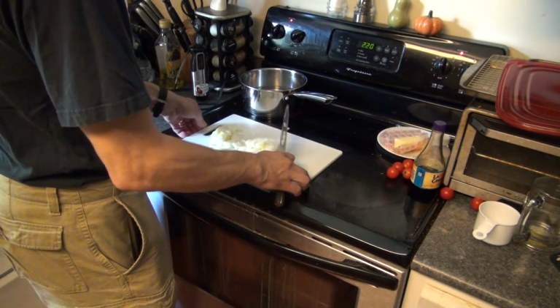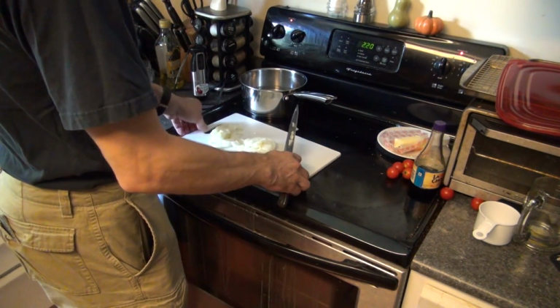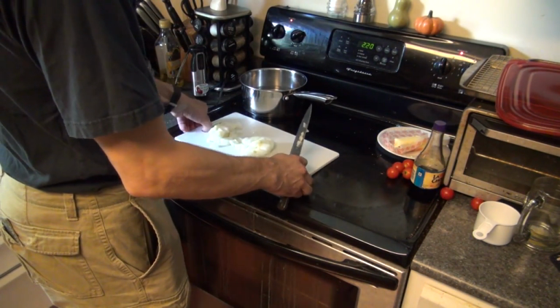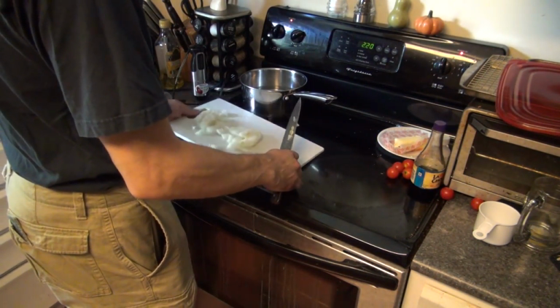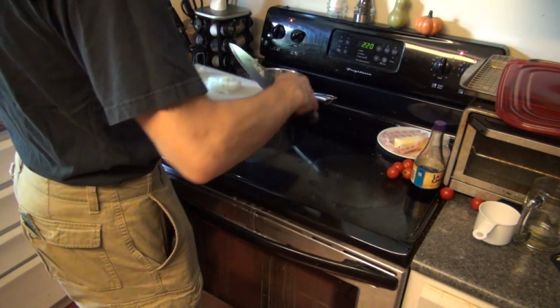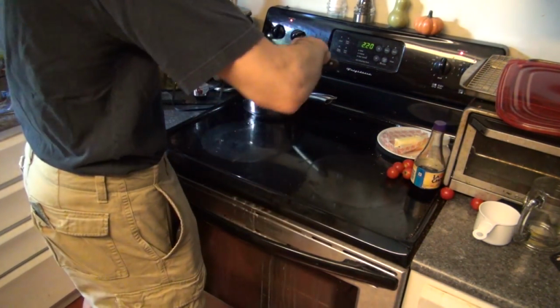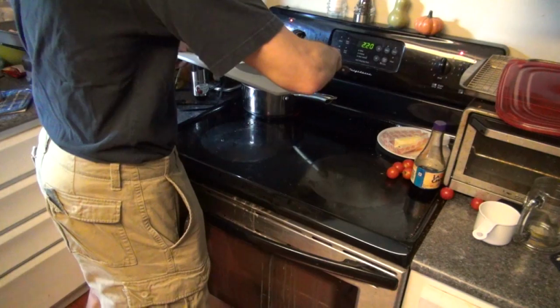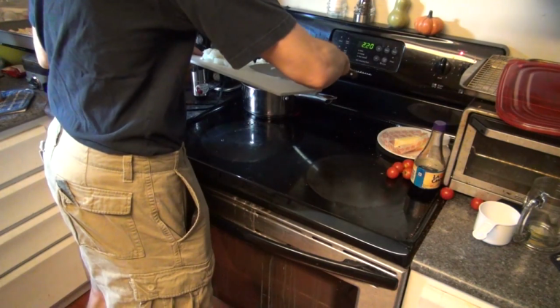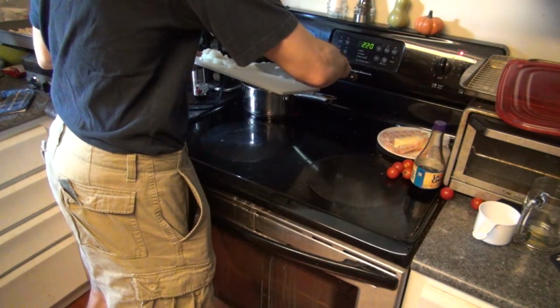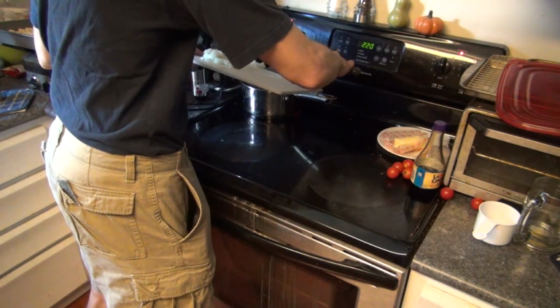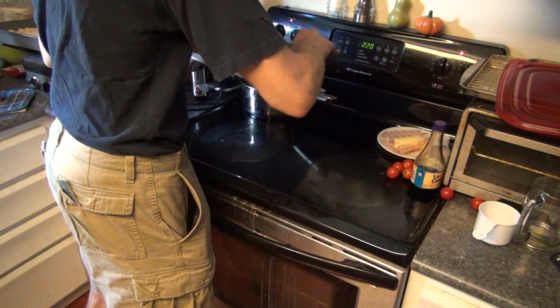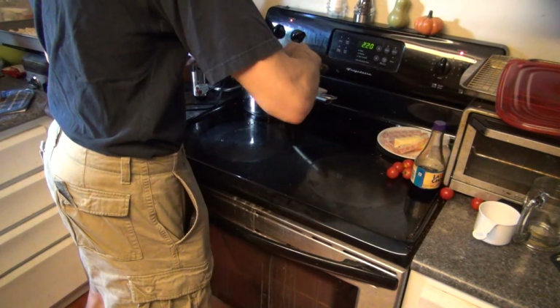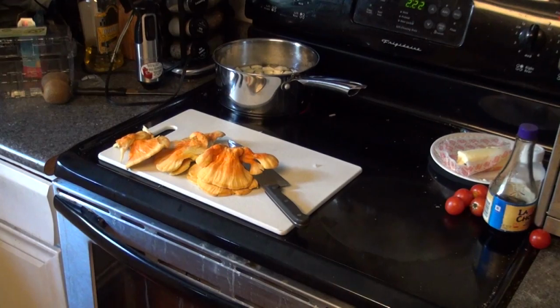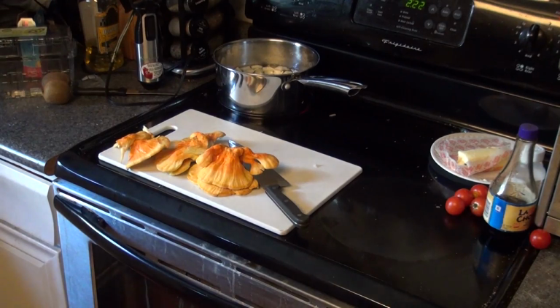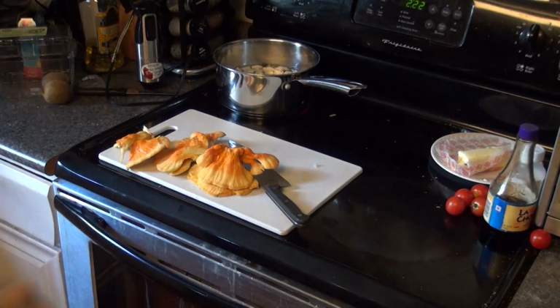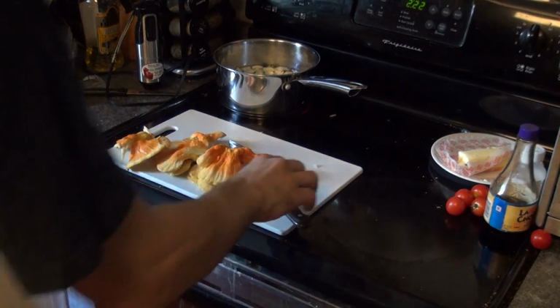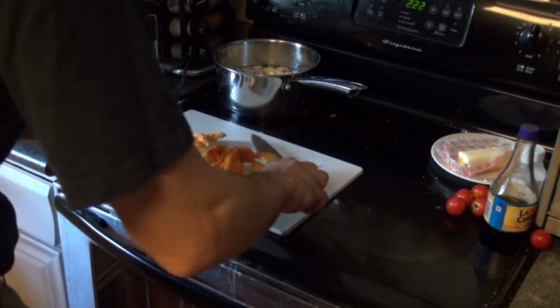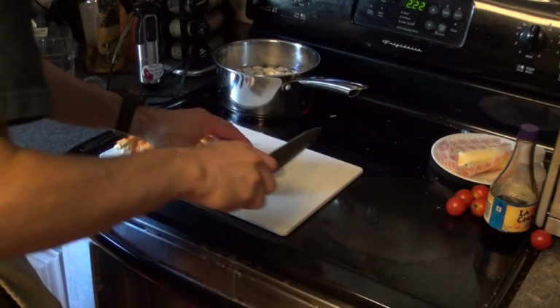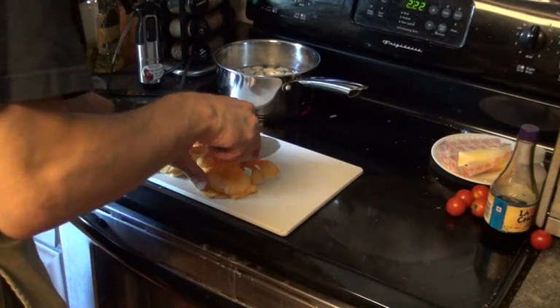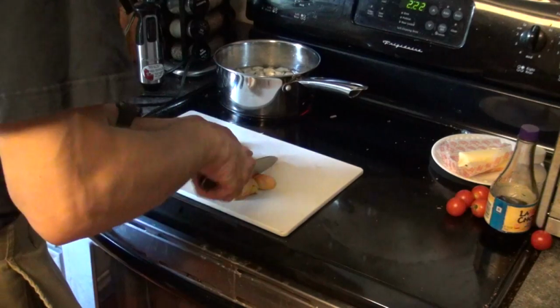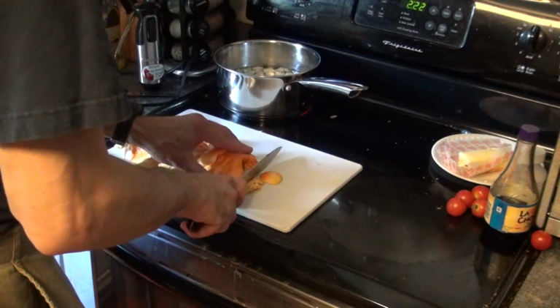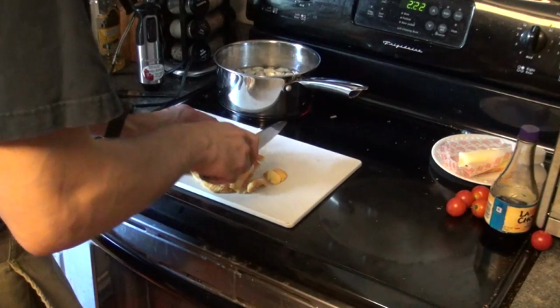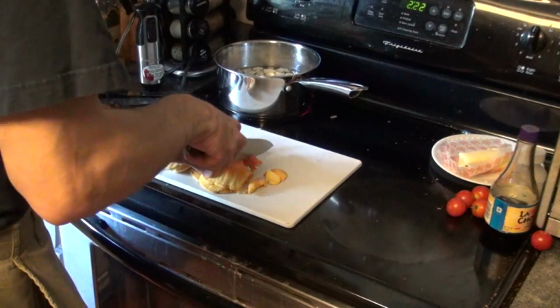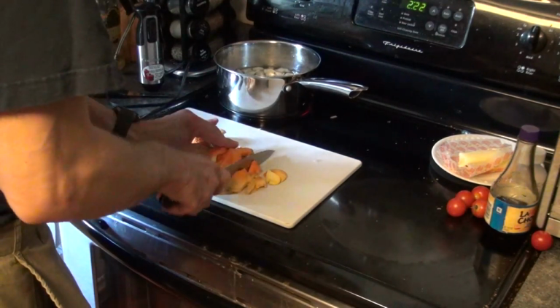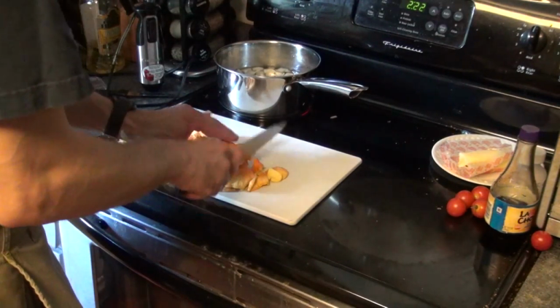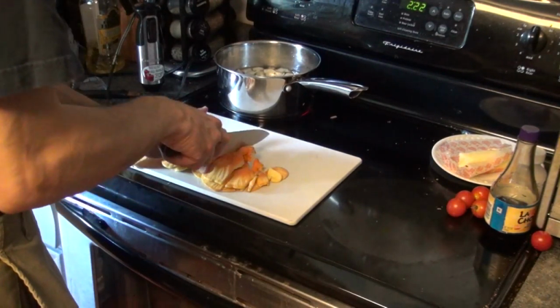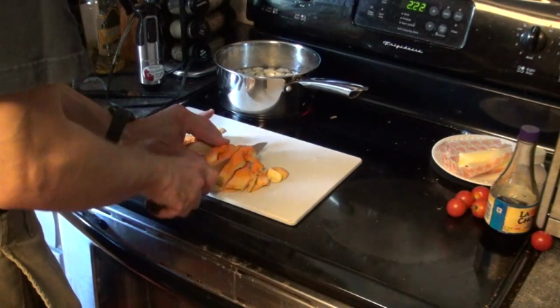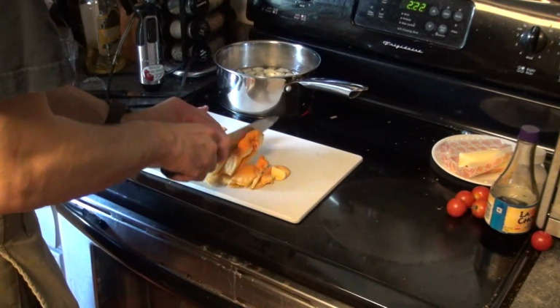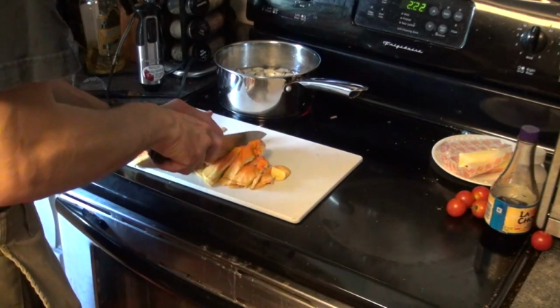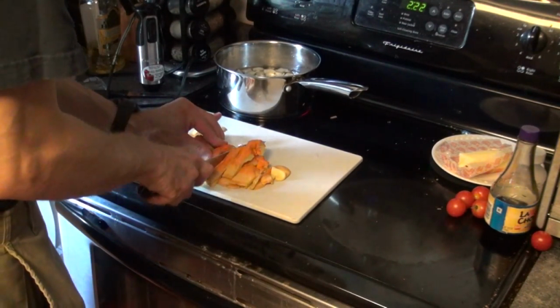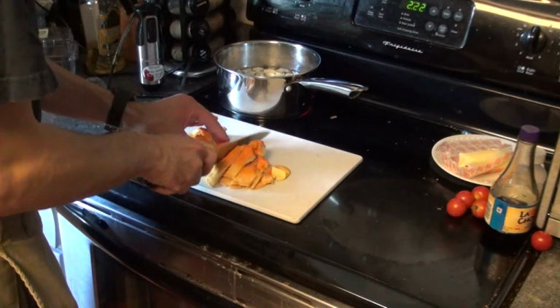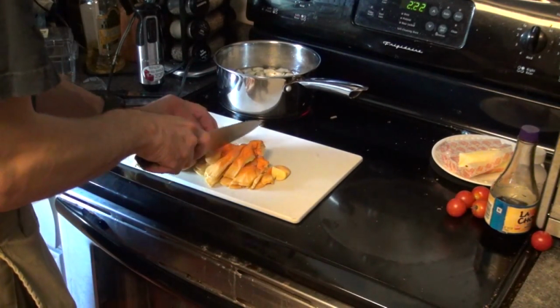As you can see here, I'm cutting up an onion. Some of this onion I'm going to use to put straight into my water for my soup broth, and the rest I'm going to put into a skillet for my sauté.